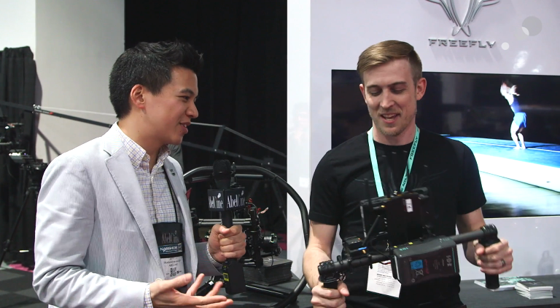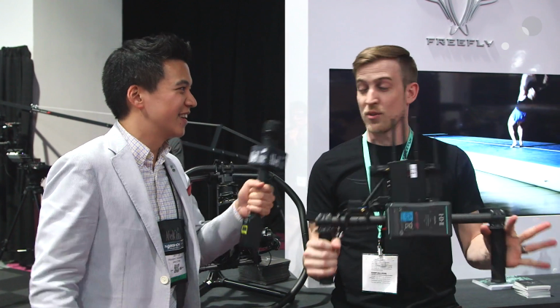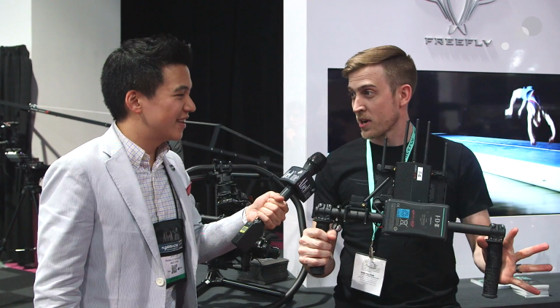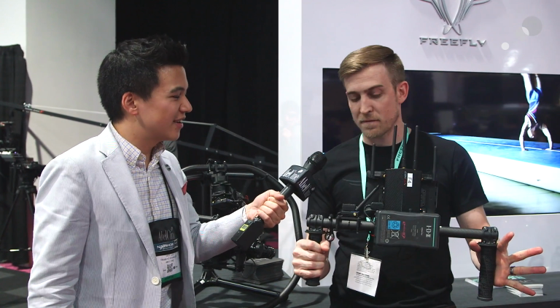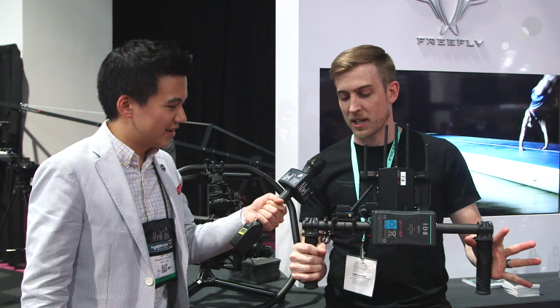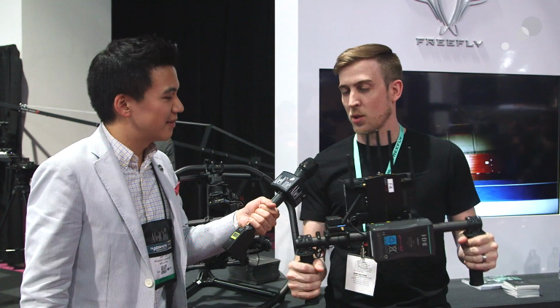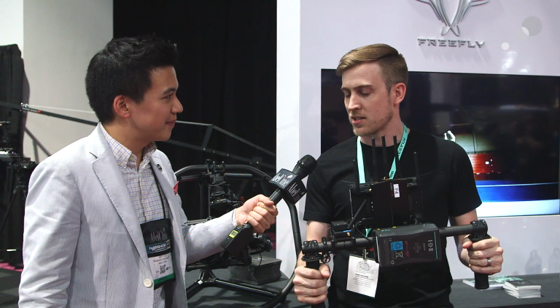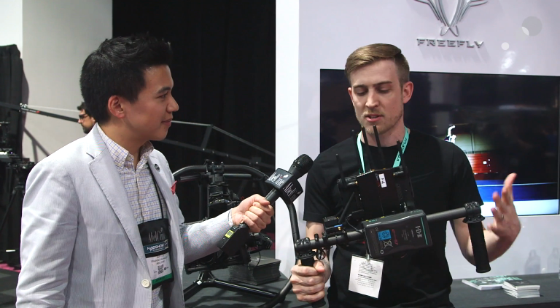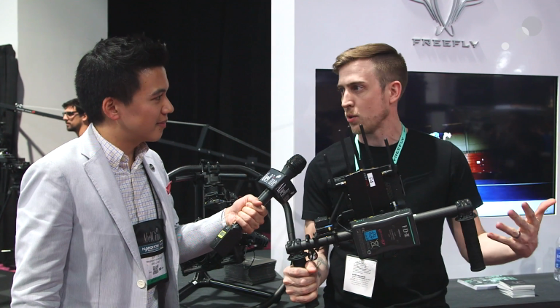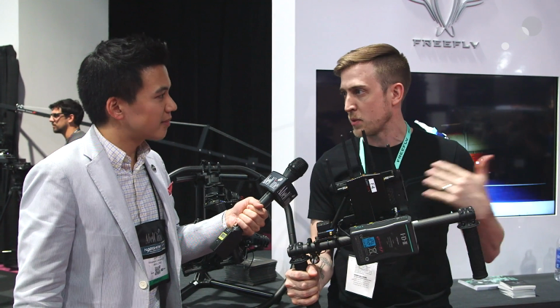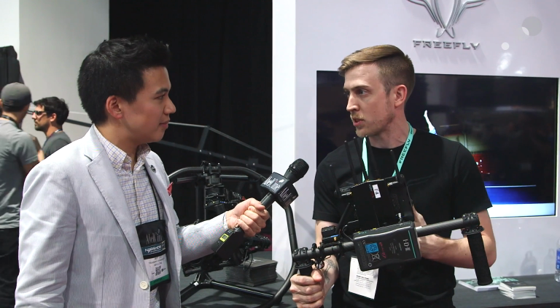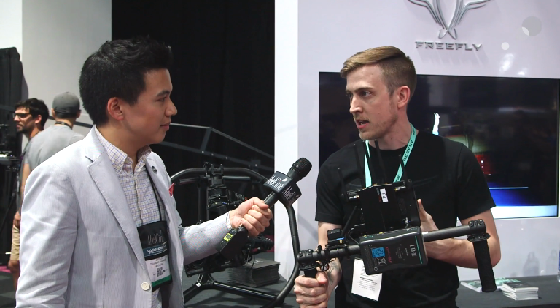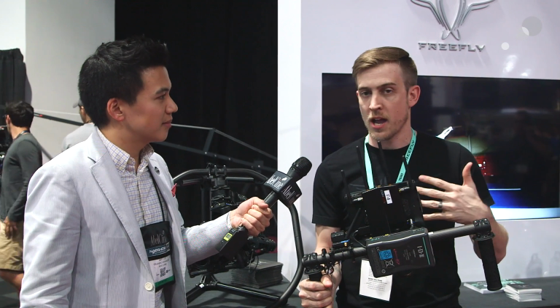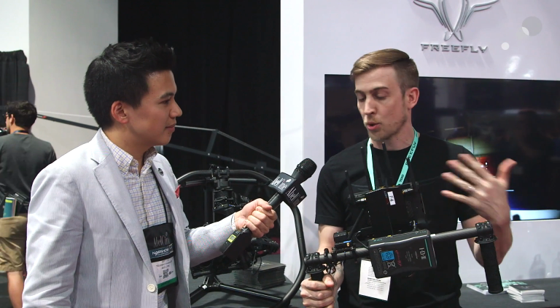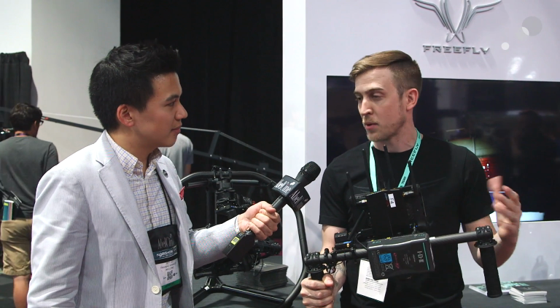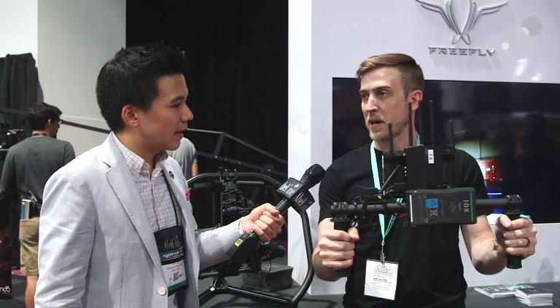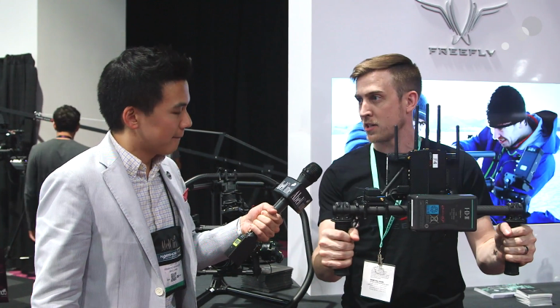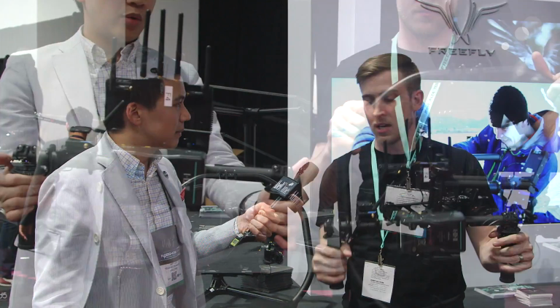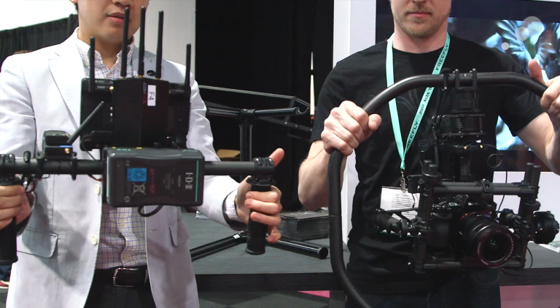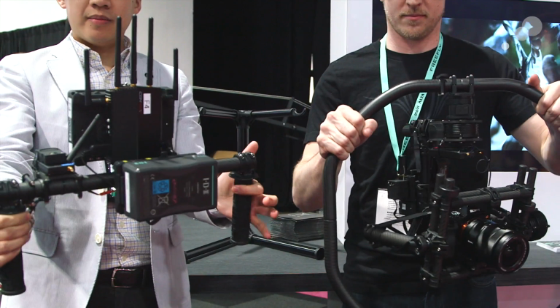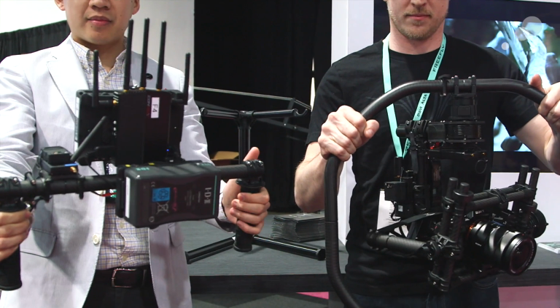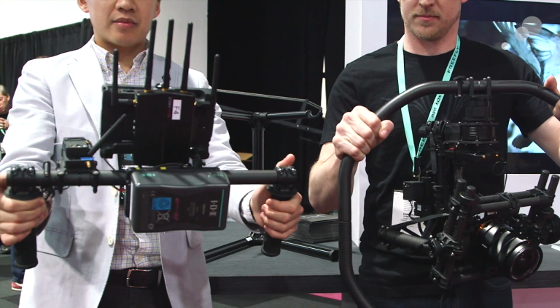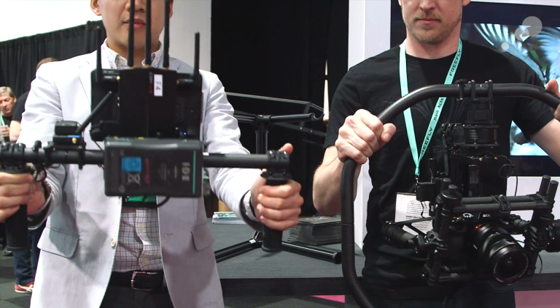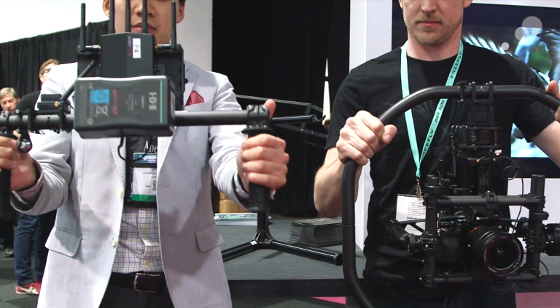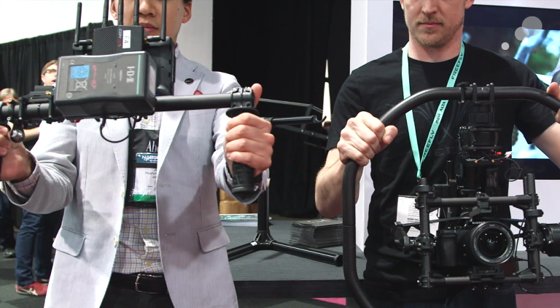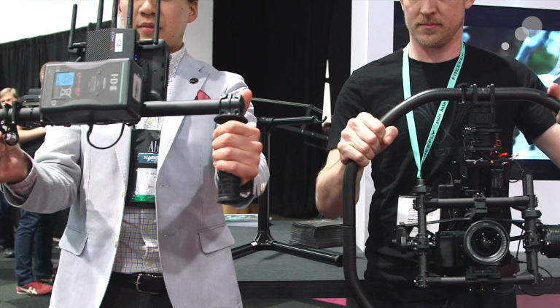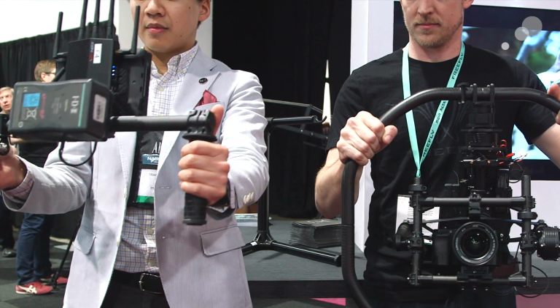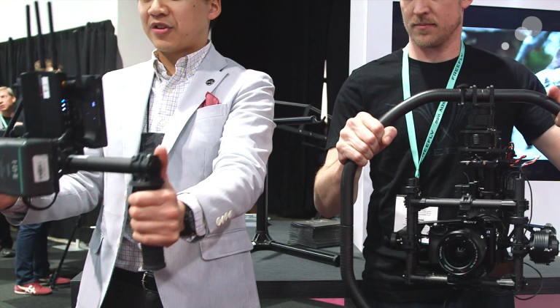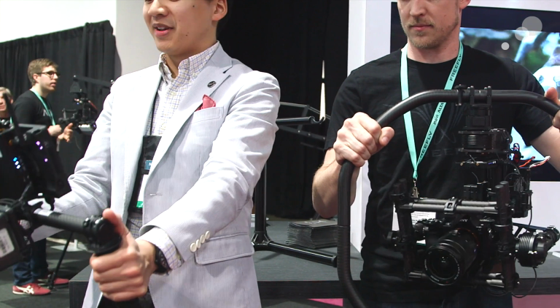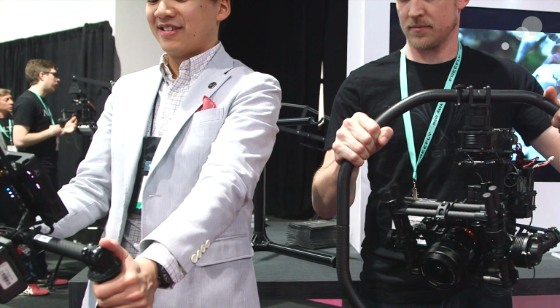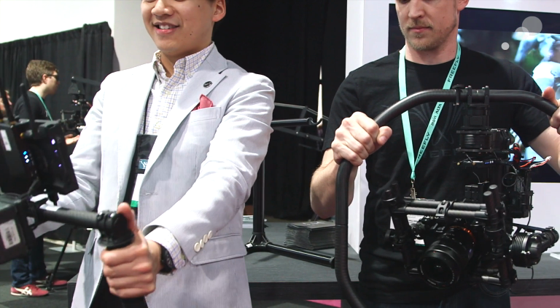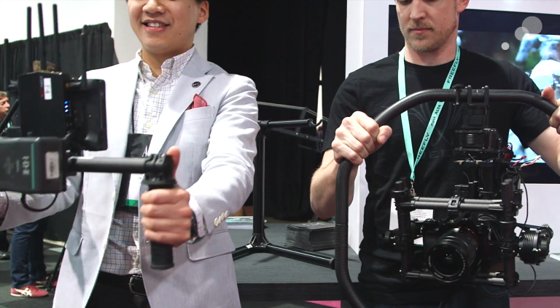So this is the brand new FreeFly Mimic, and basically what it does is it allows you to intuitively communicate with the Movi and control the camera just by your fingertips. Your movement is the Movi's movement, so your operator can focus on the path and the subject, and all you have to worry about is the framing.